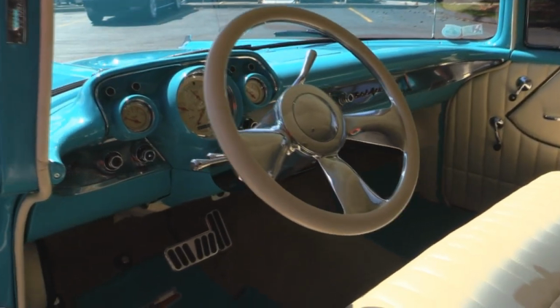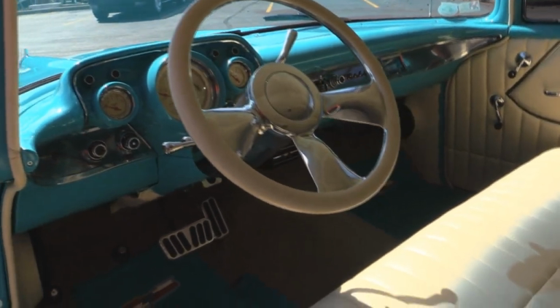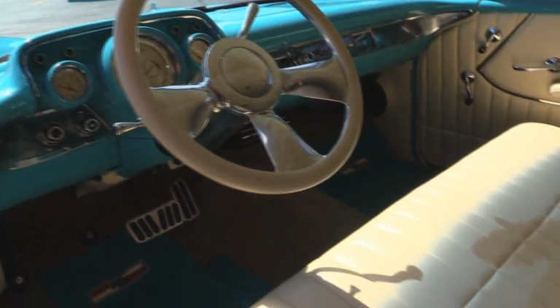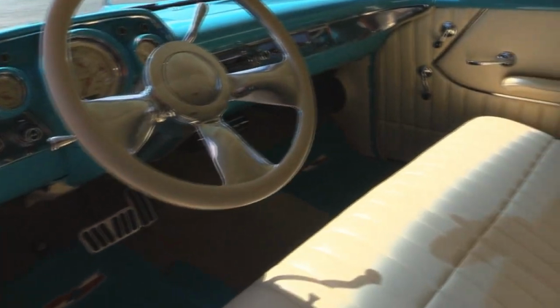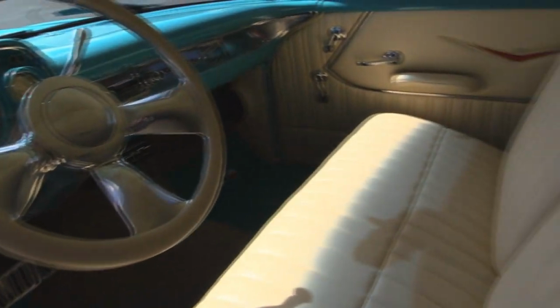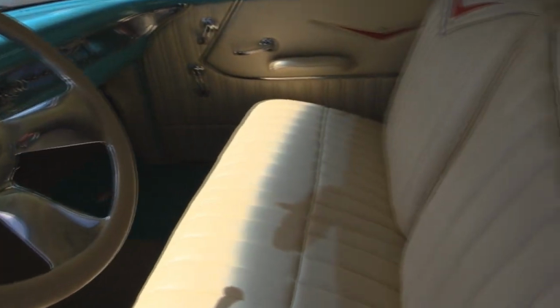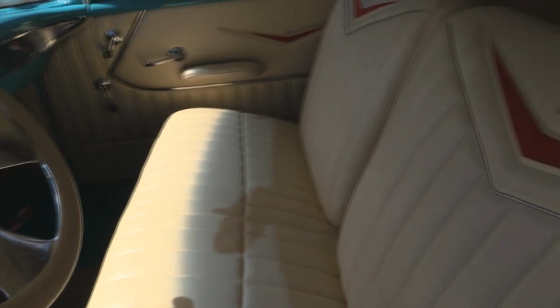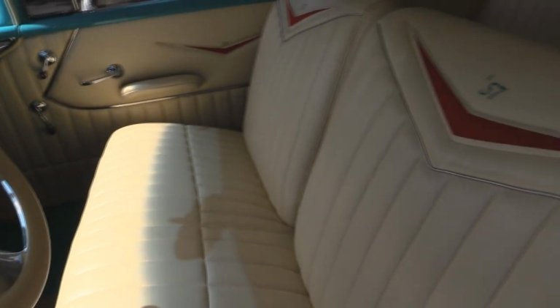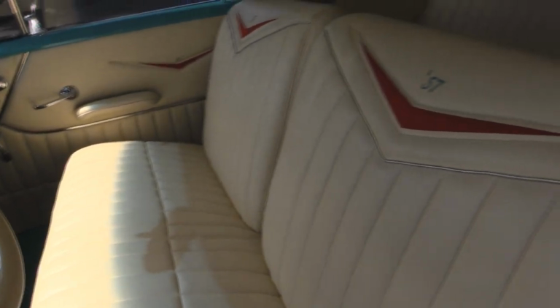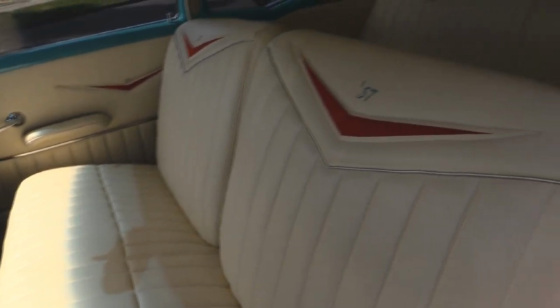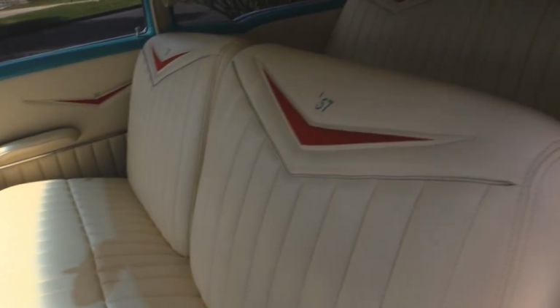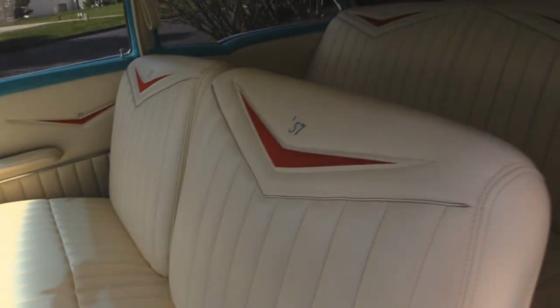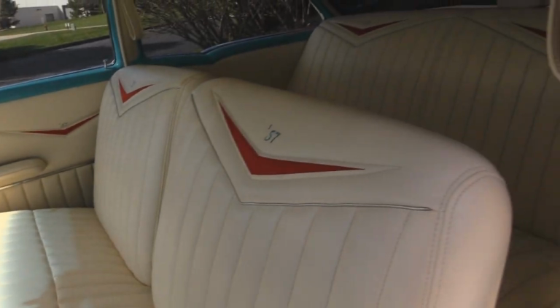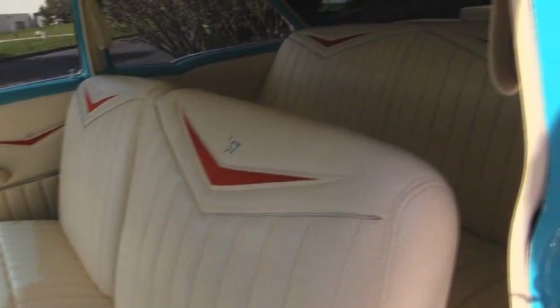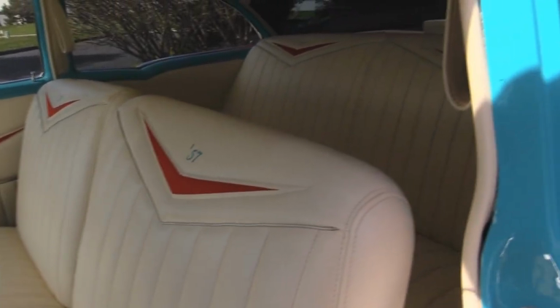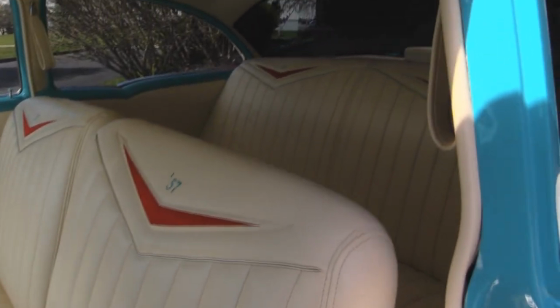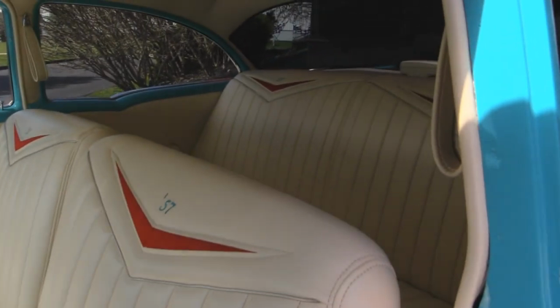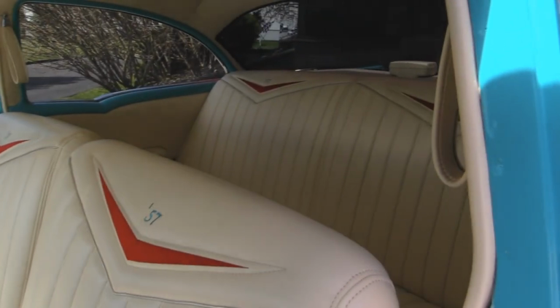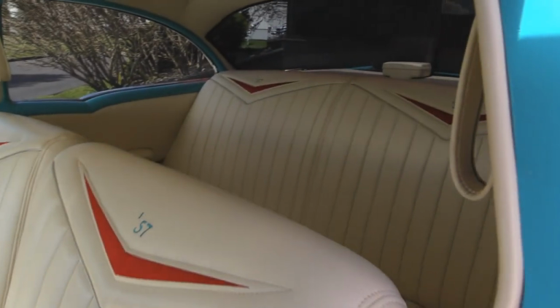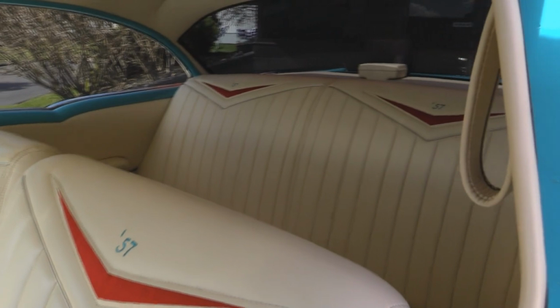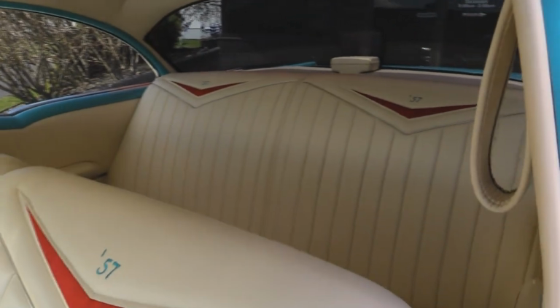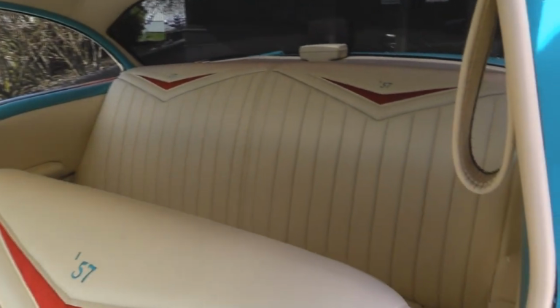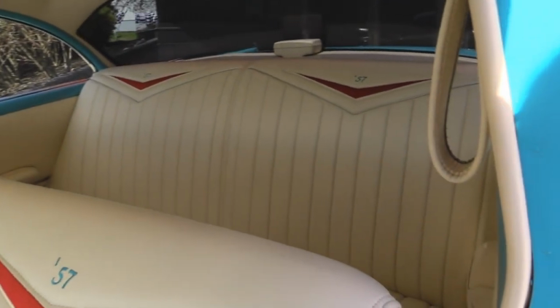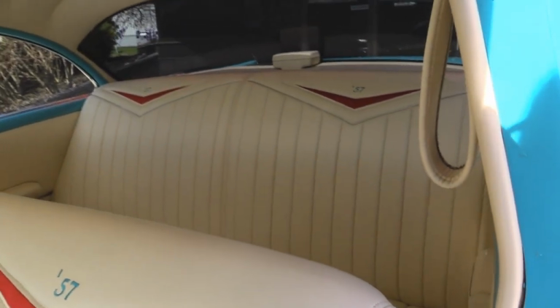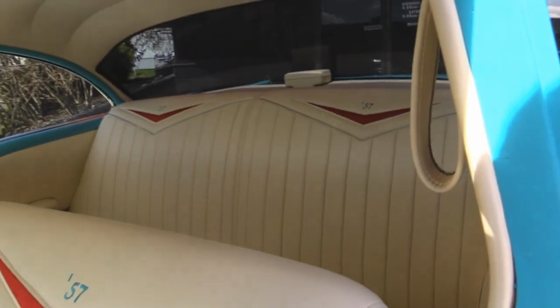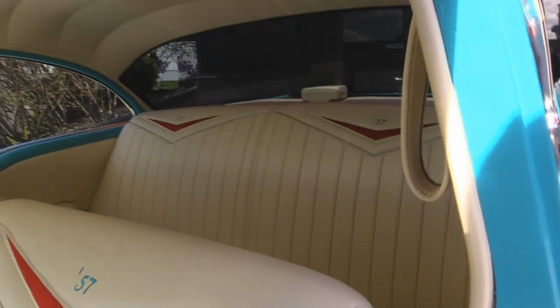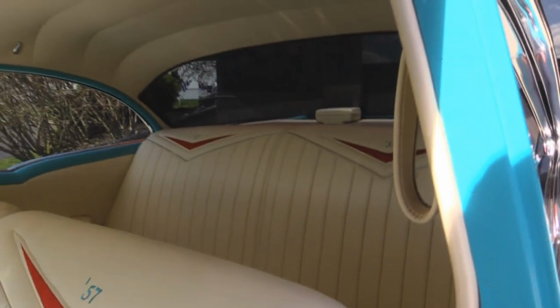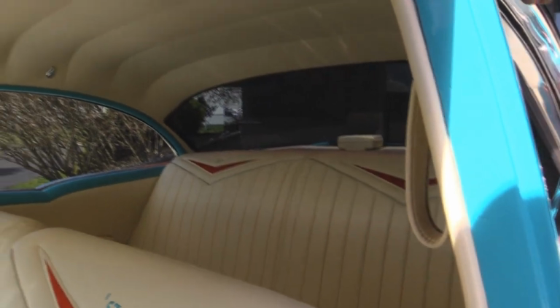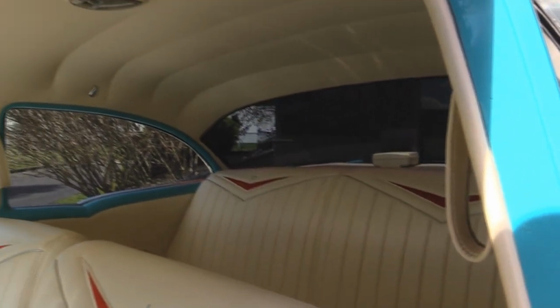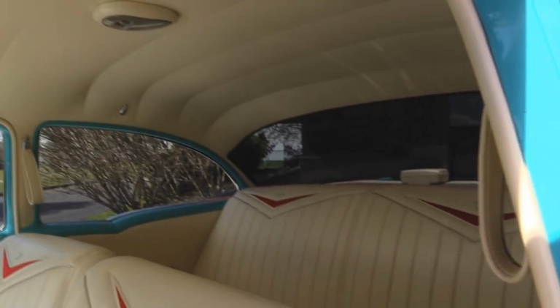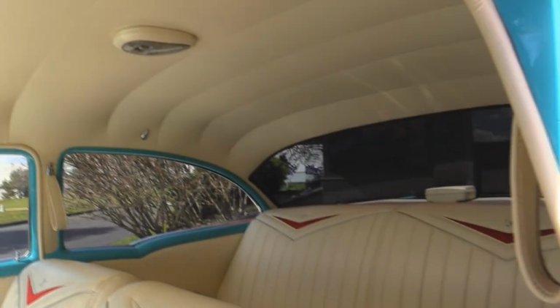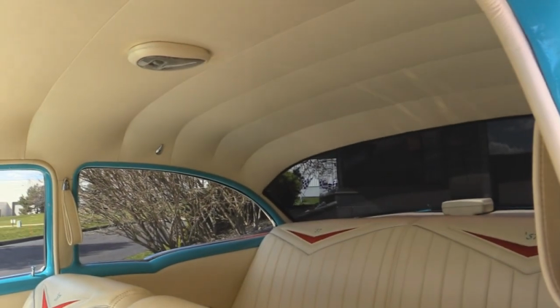The dash looks great. The seat in the back matches the front — it looks like a big old comfy couch back there. The headliner also matches the rest of the upholstery.